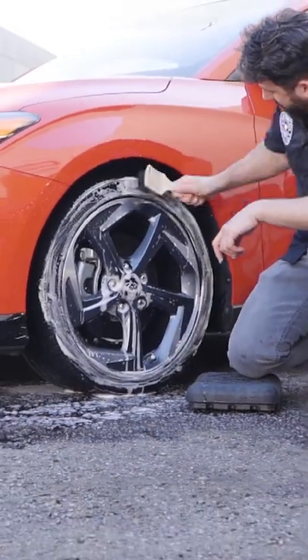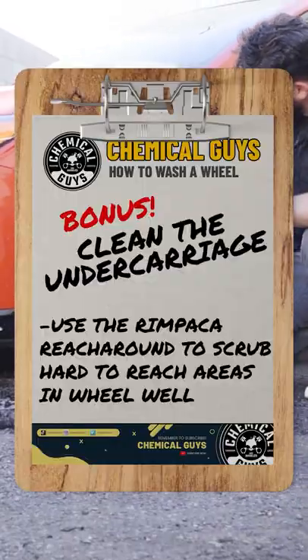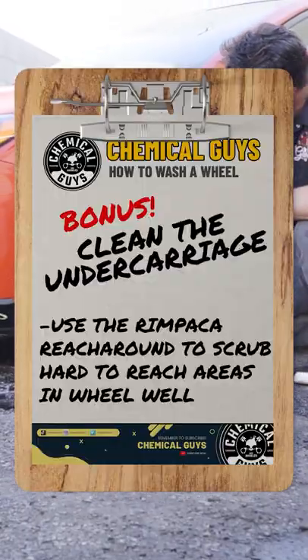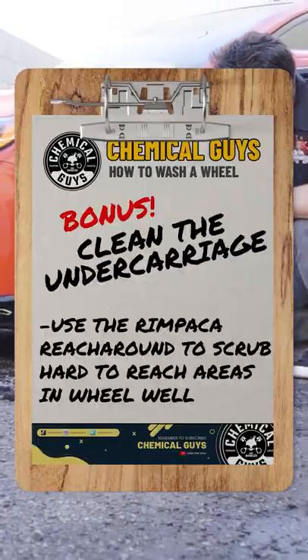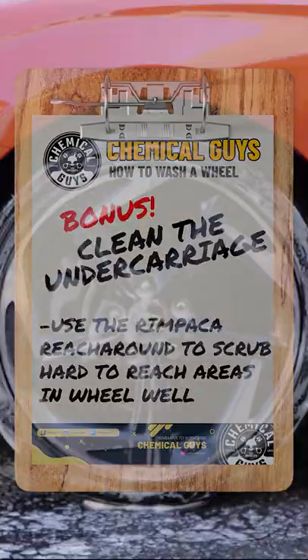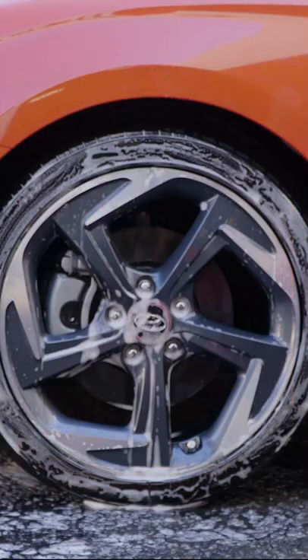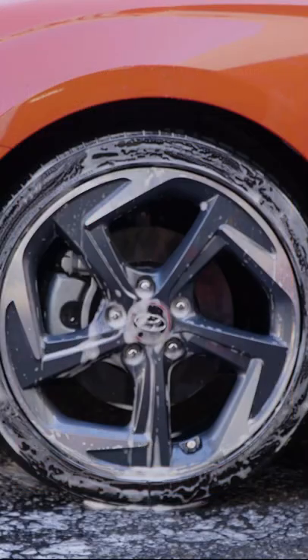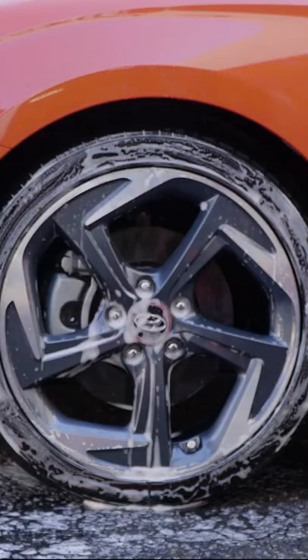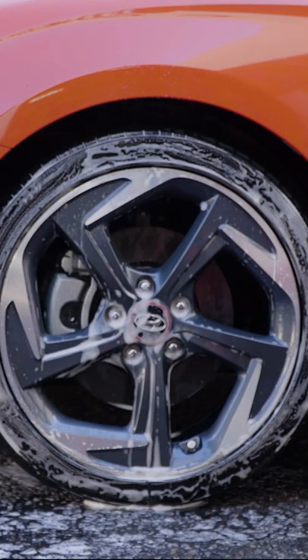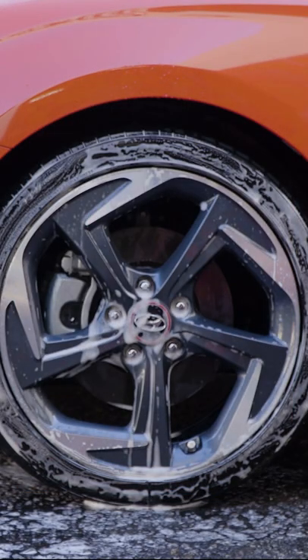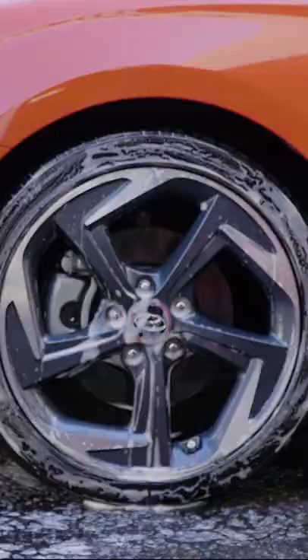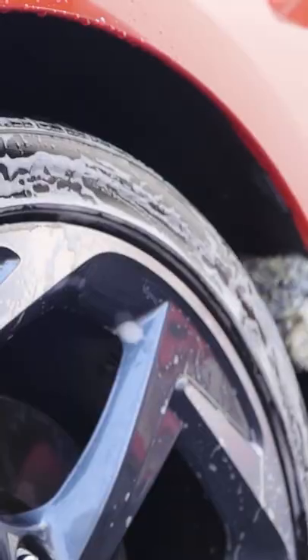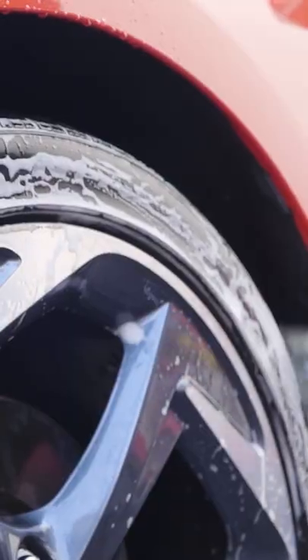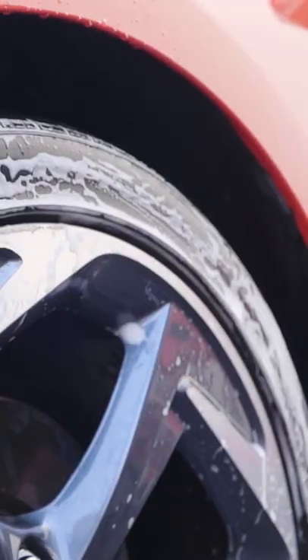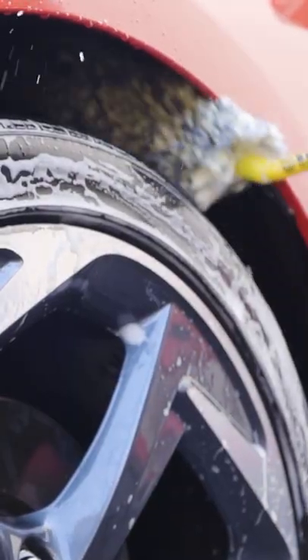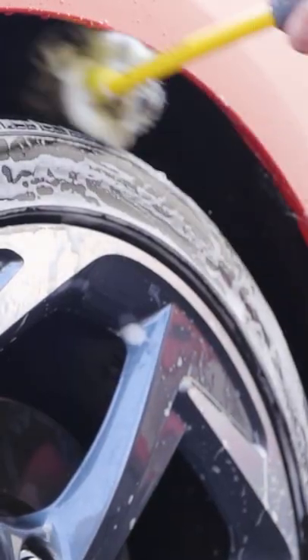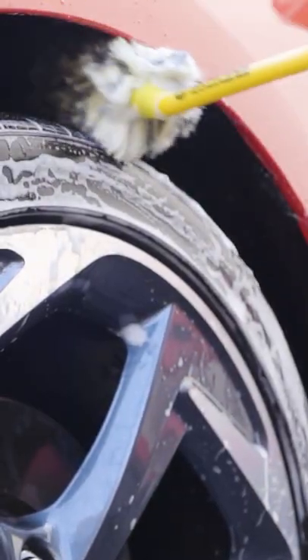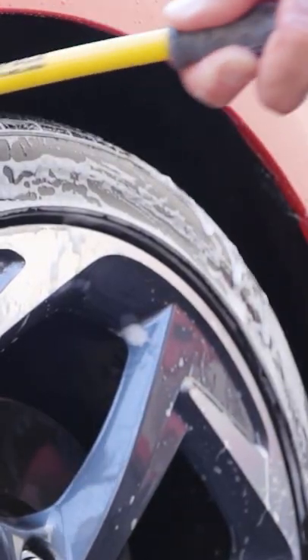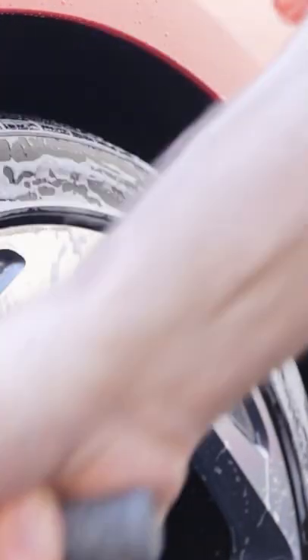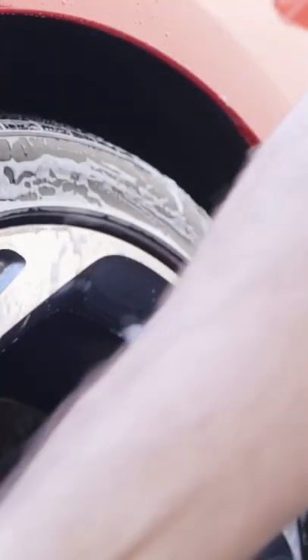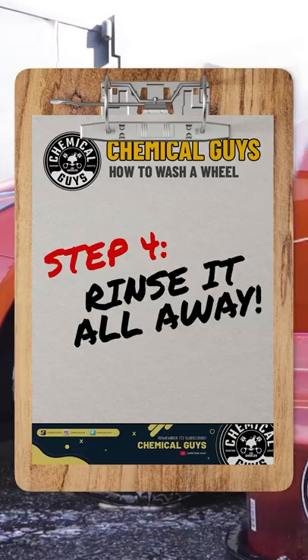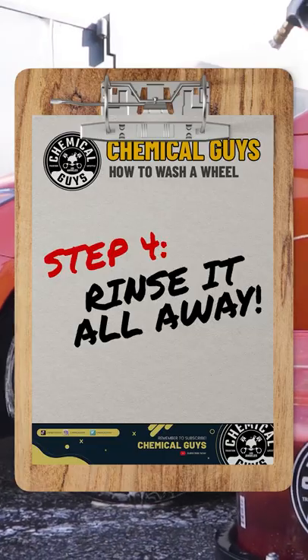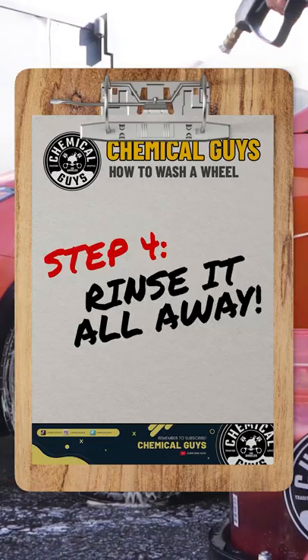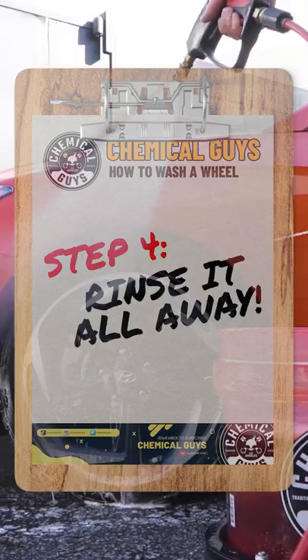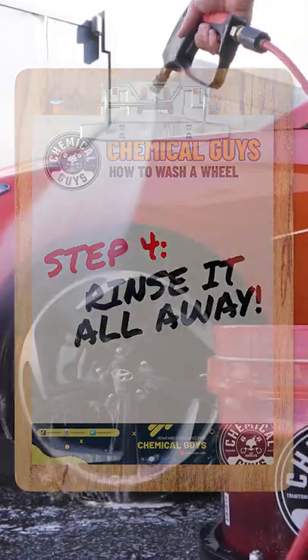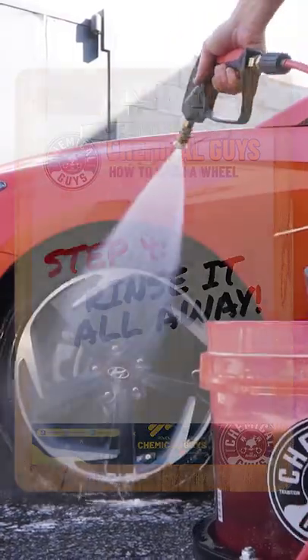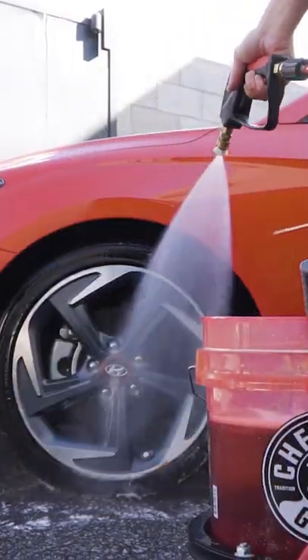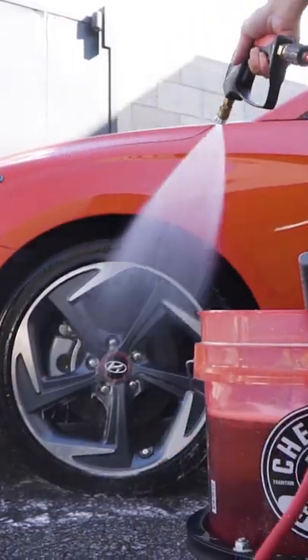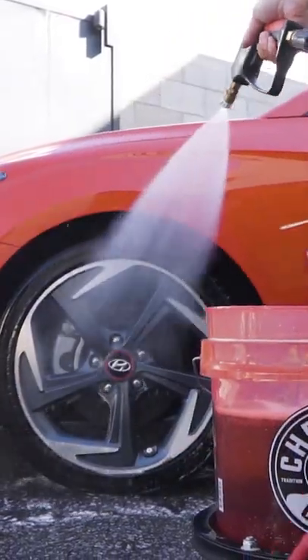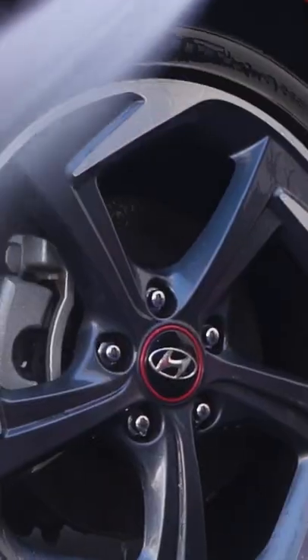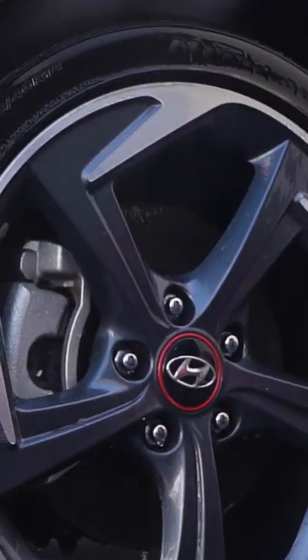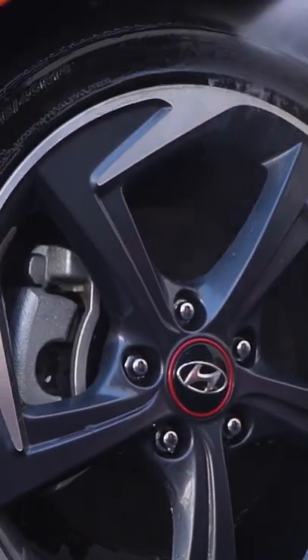Bonus round — while you're there, grab your Wheel Works Wheel and Body Brush or your Rim Packer Reach Around and tackle that undercarriage. Step four, rinse off all that foamy filth to reveal a nice clean wheel.